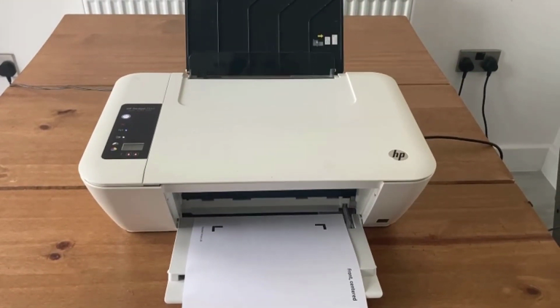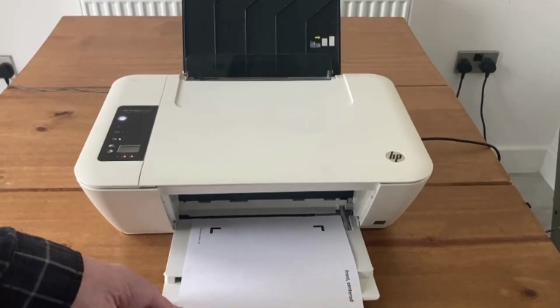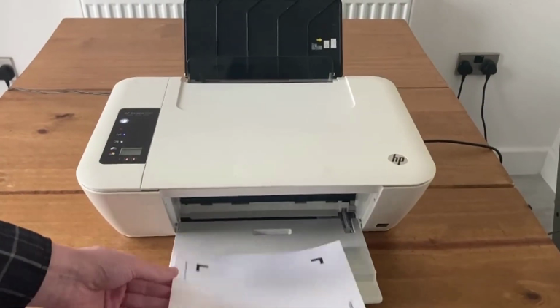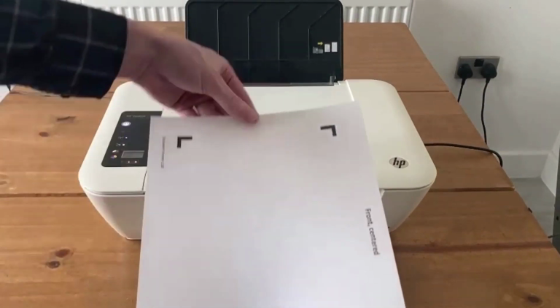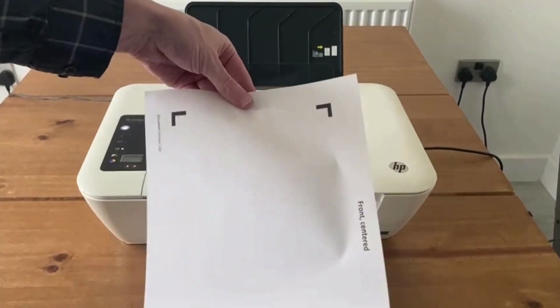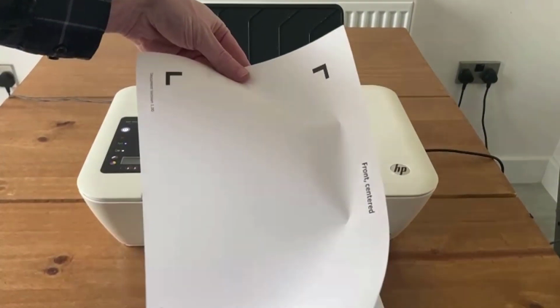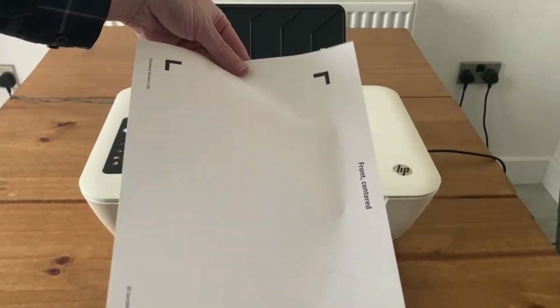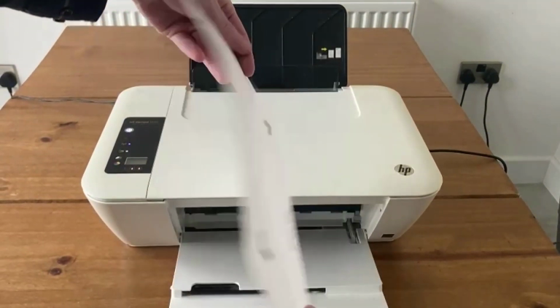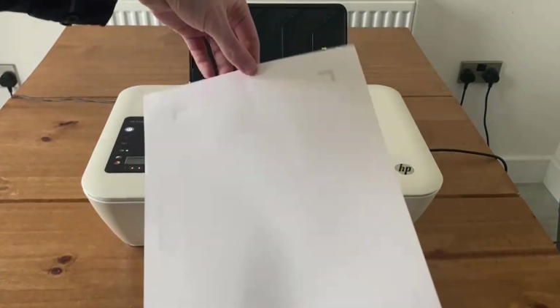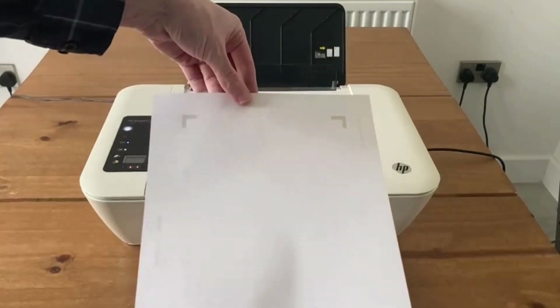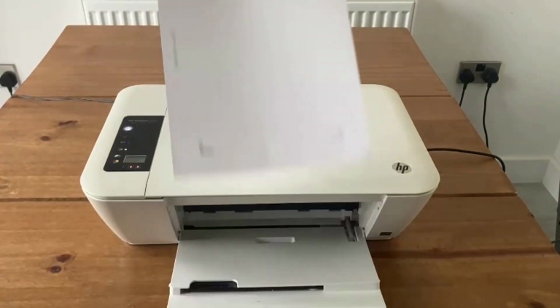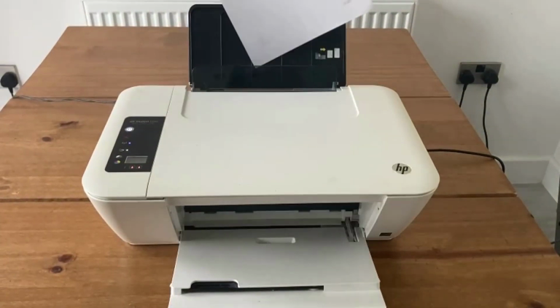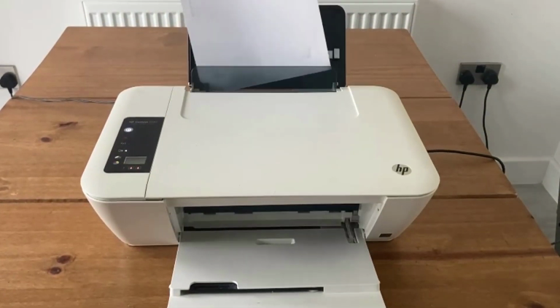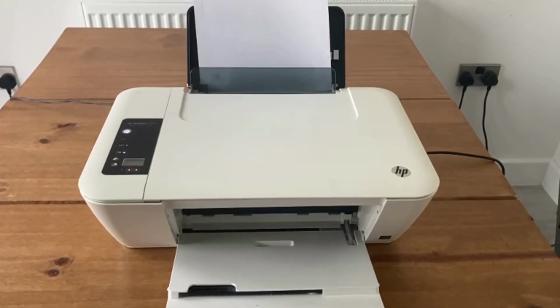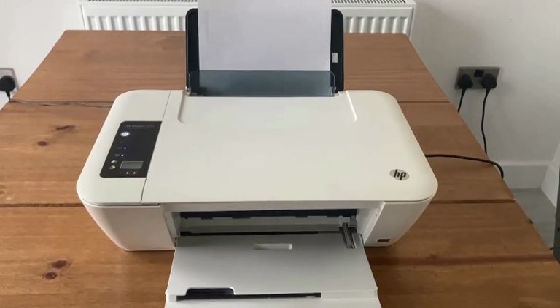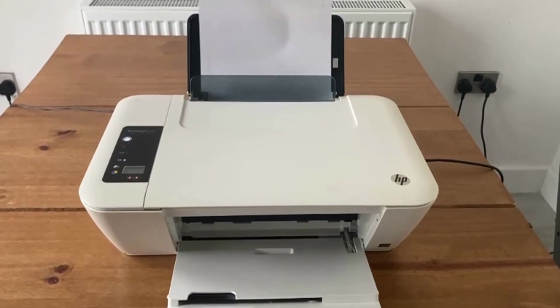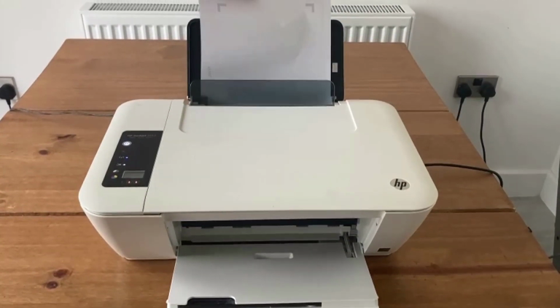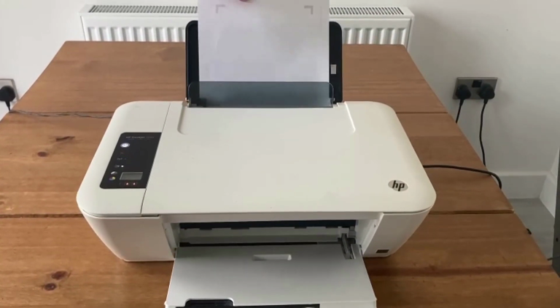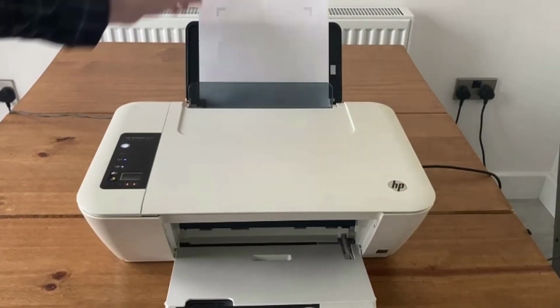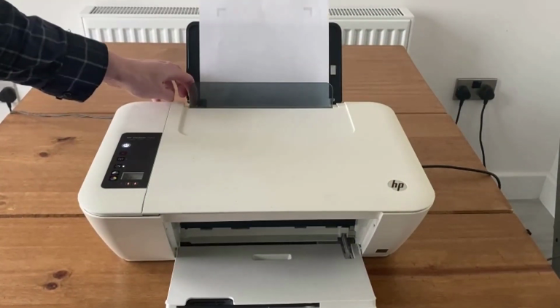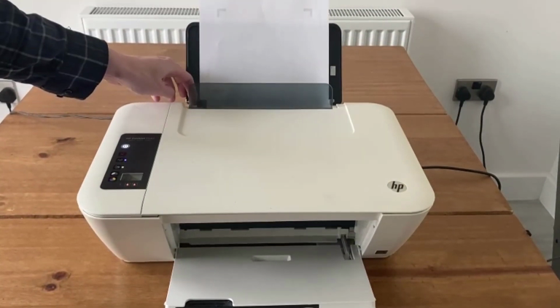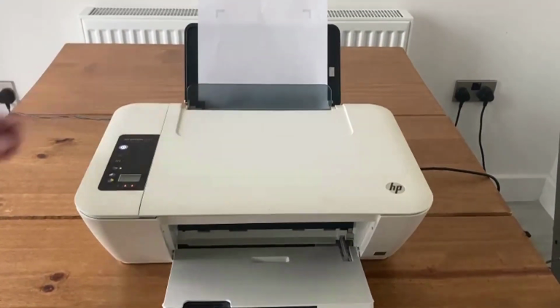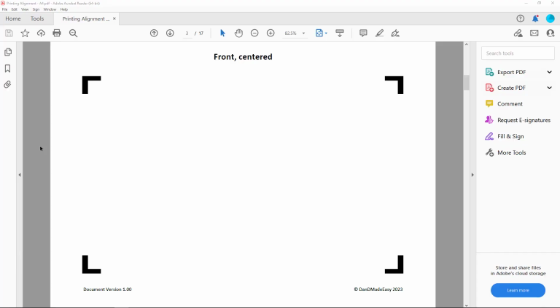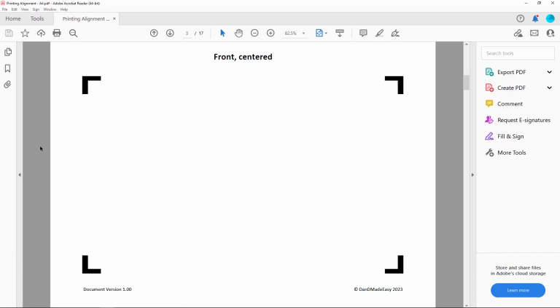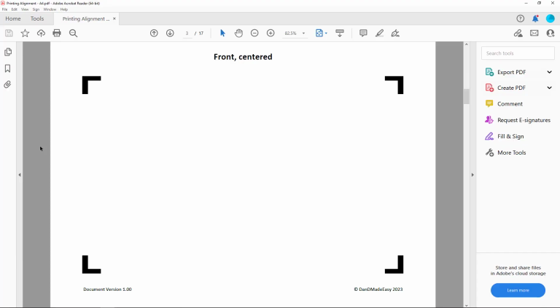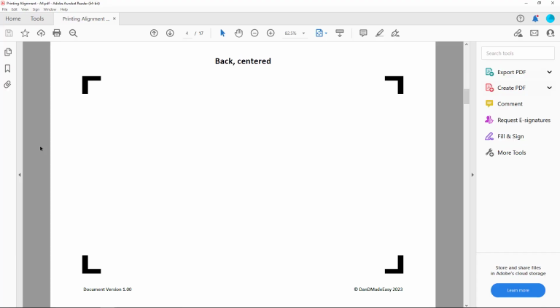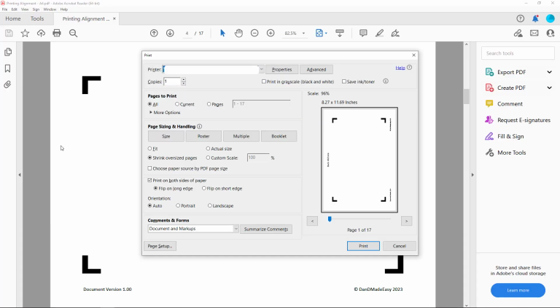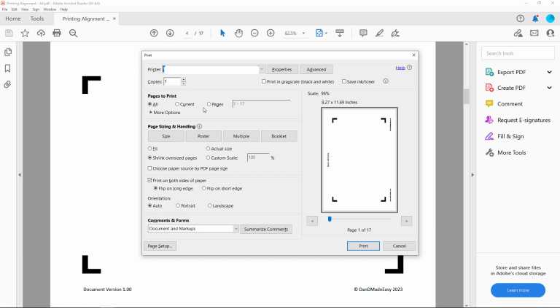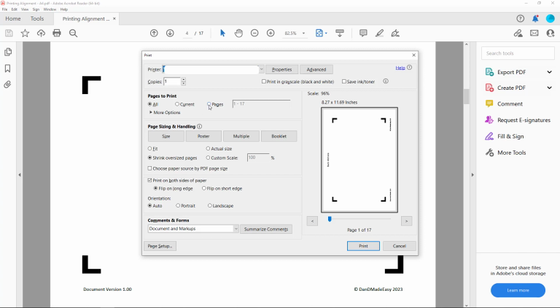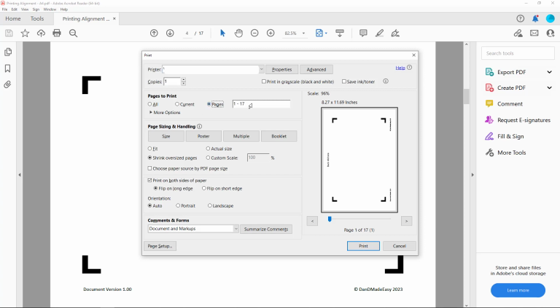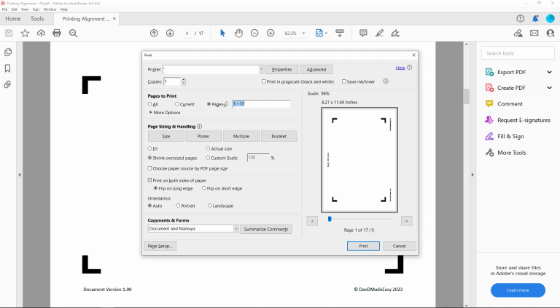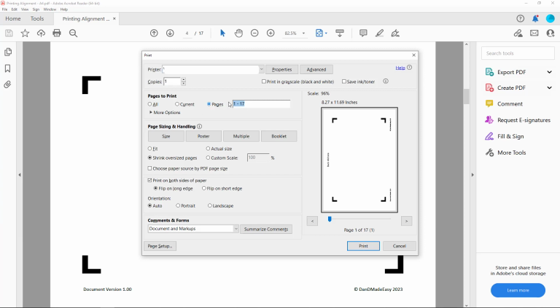Flip the paper on its long edge and reinsert it into the rear tray of your printer, again aligning the paper tightly within the page guides. Print the back centred page within the printing alignment file.